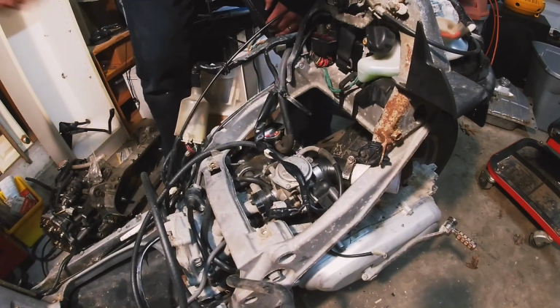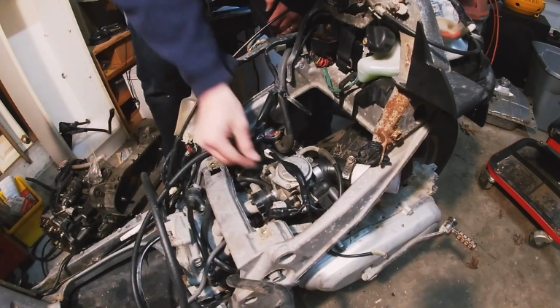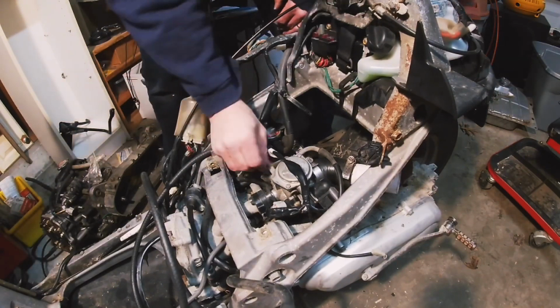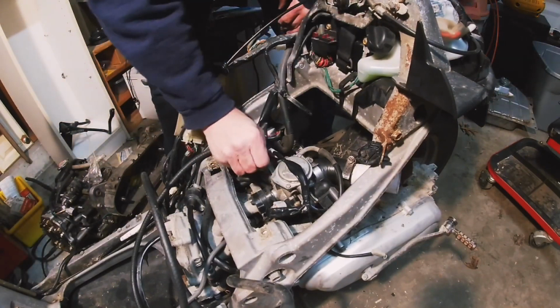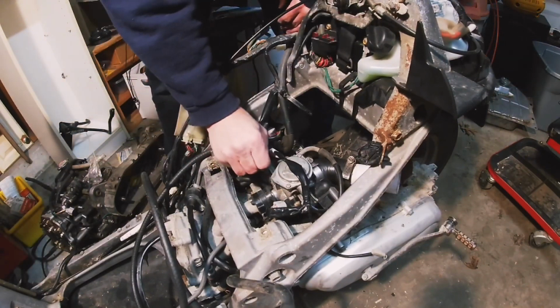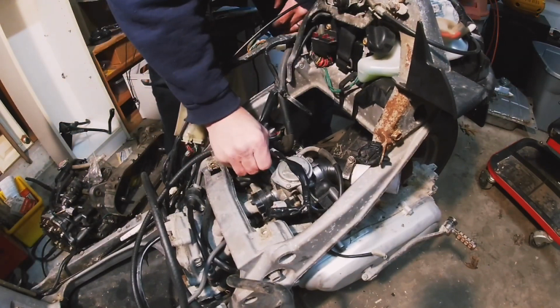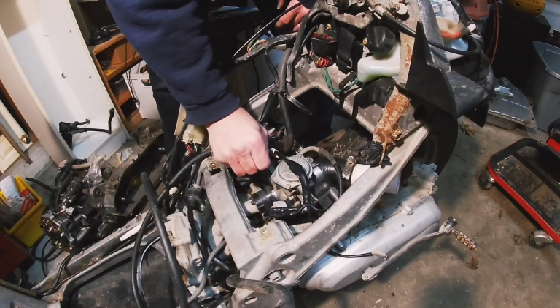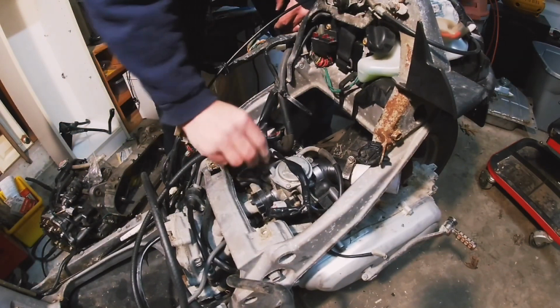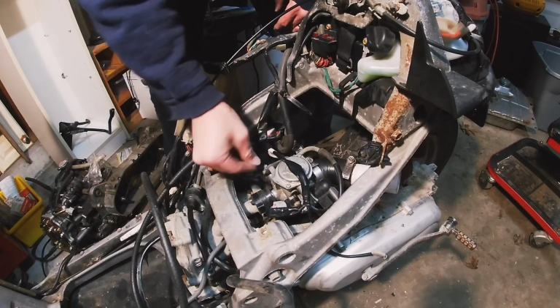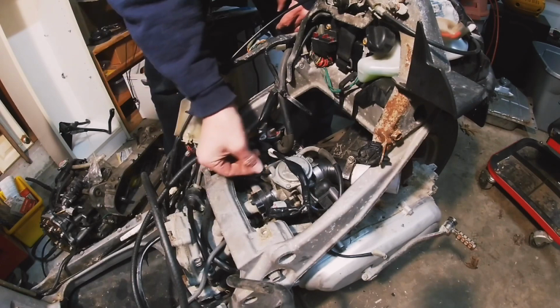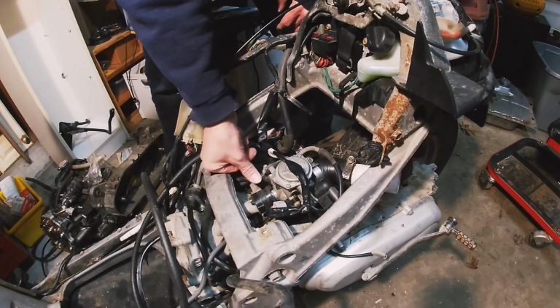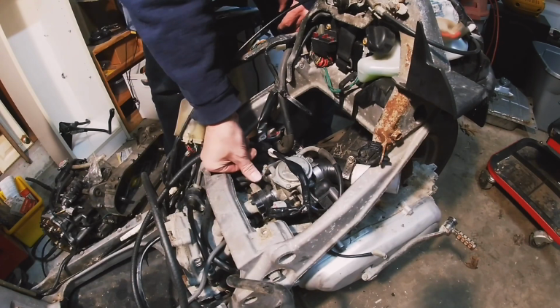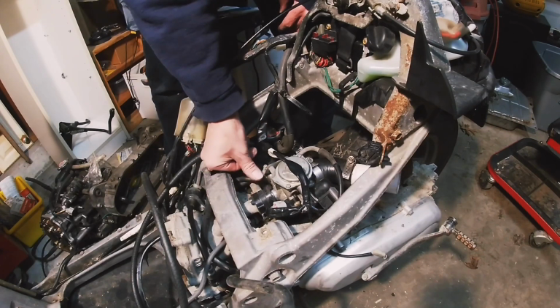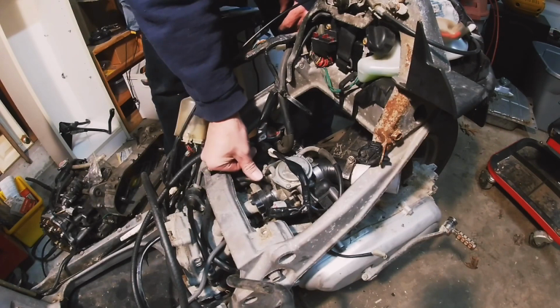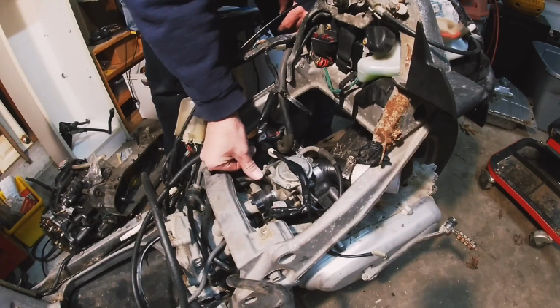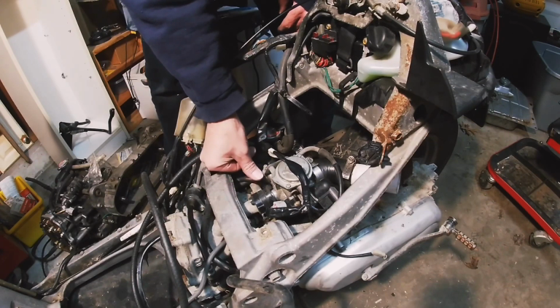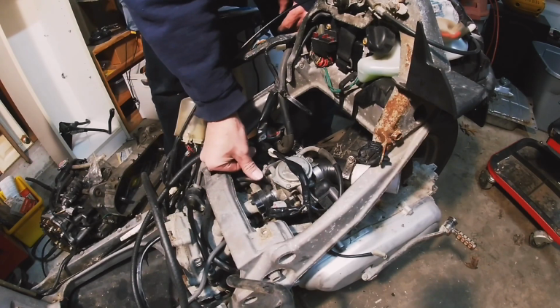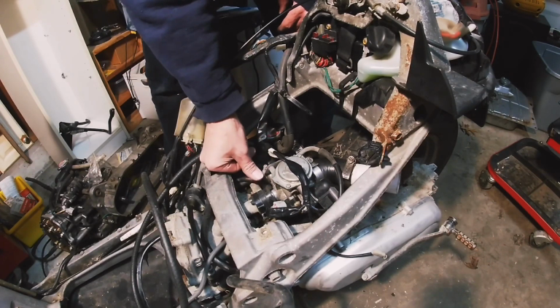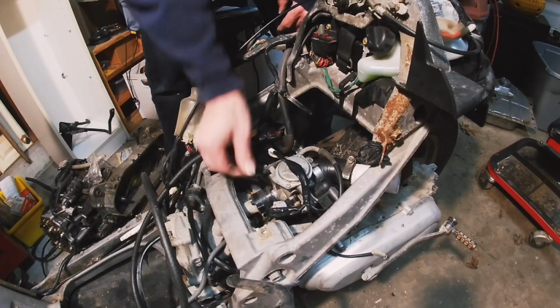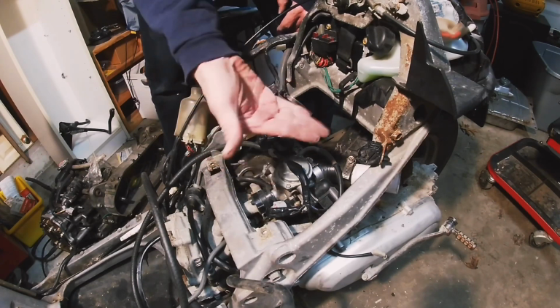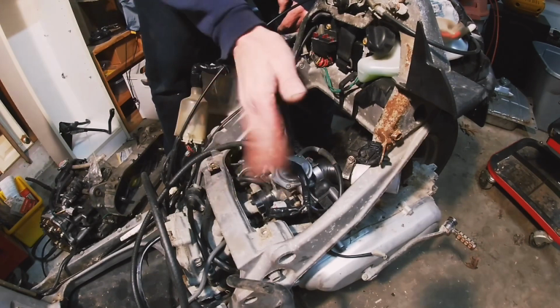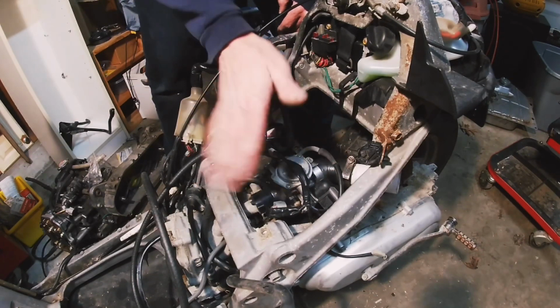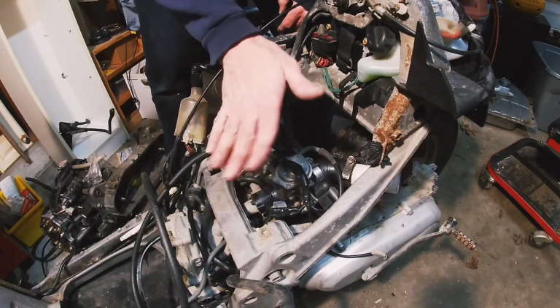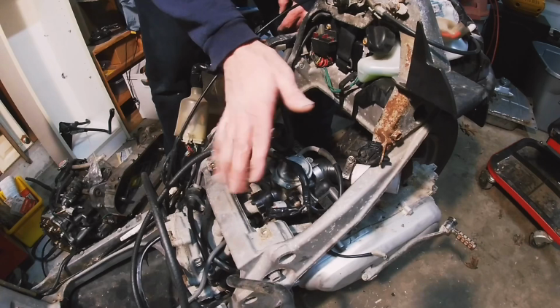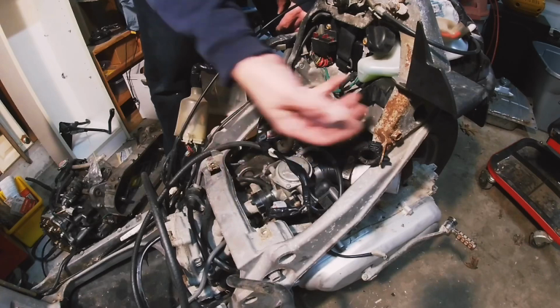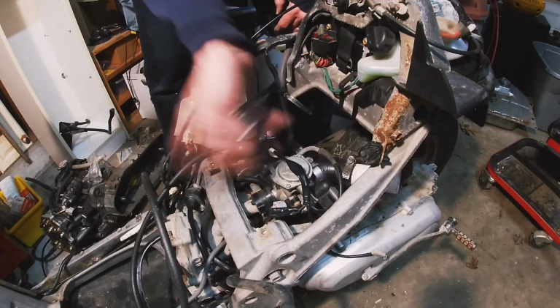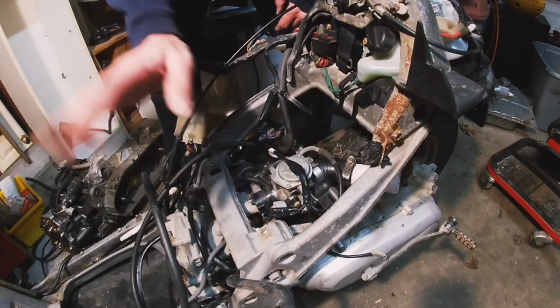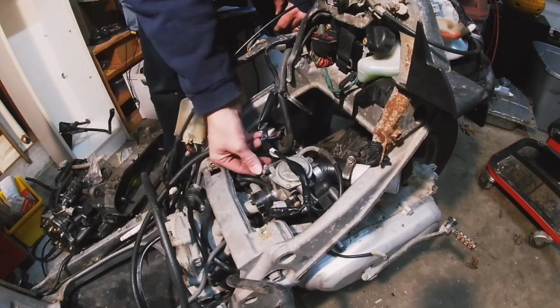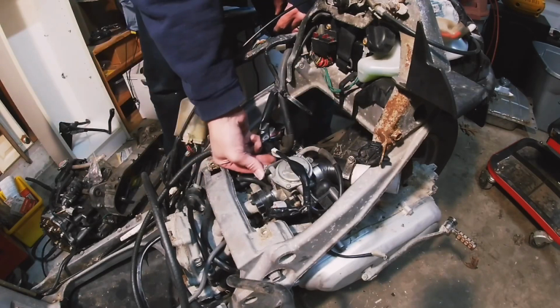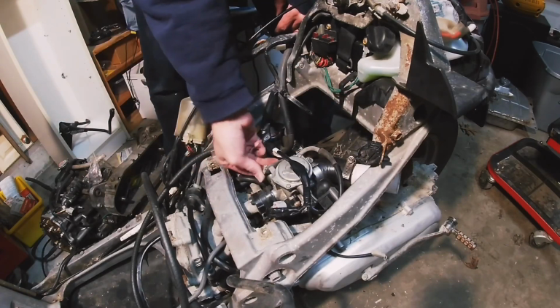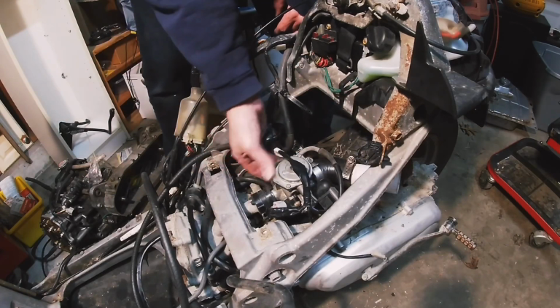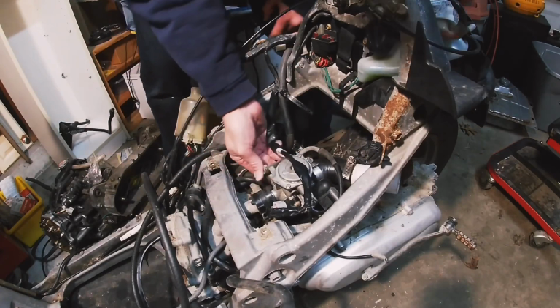It operates just fine — you can hear it click when it touches the stop. That's actually your idle adjust: by turning that, it pushes the cam and that actually opens the butterfly that allows air and fuel through into the engine.